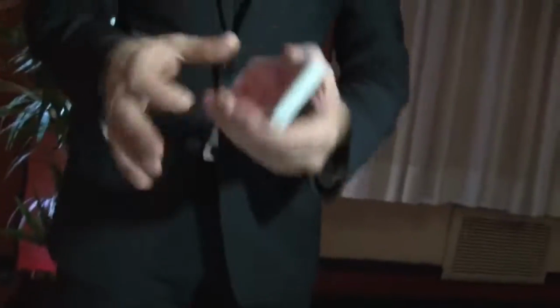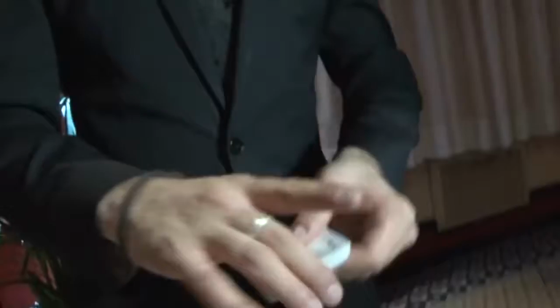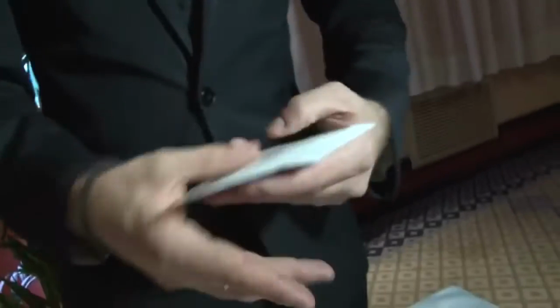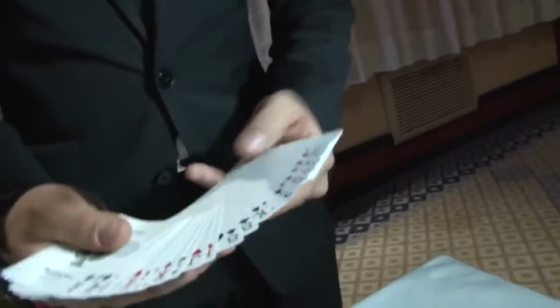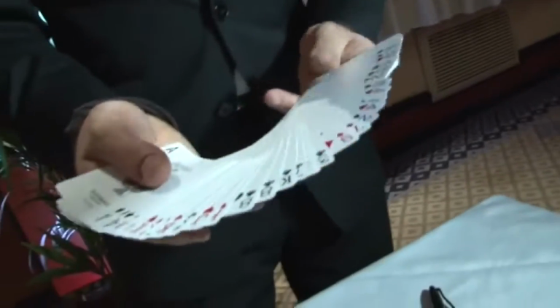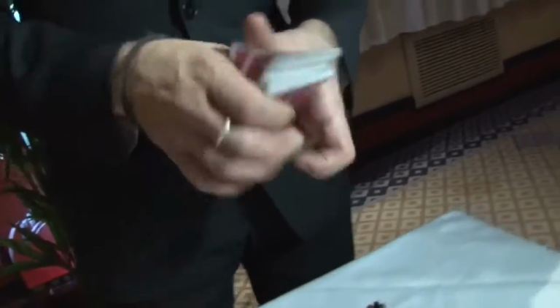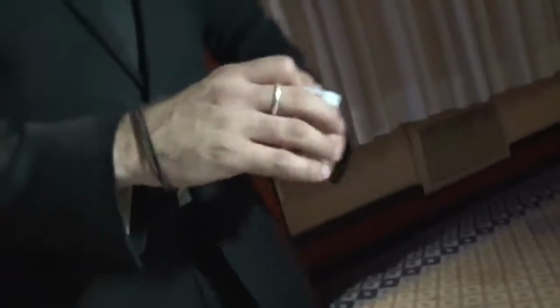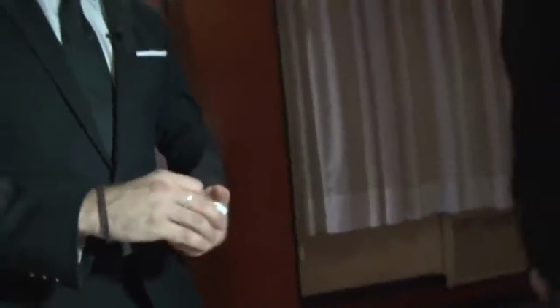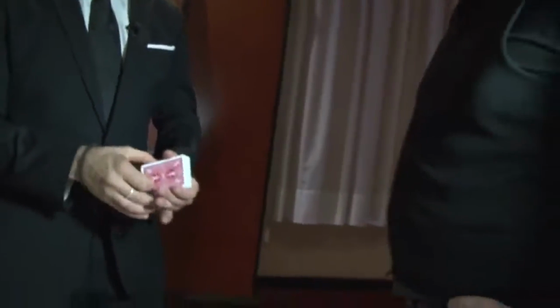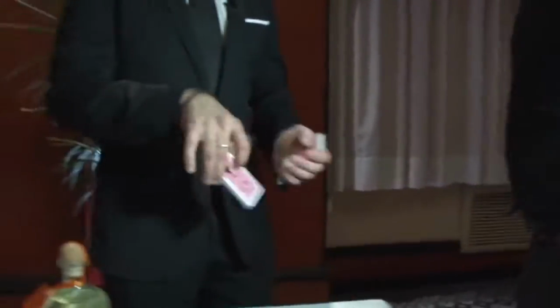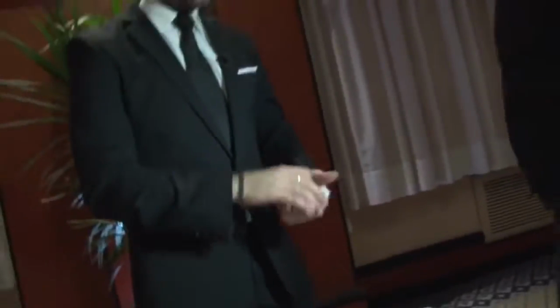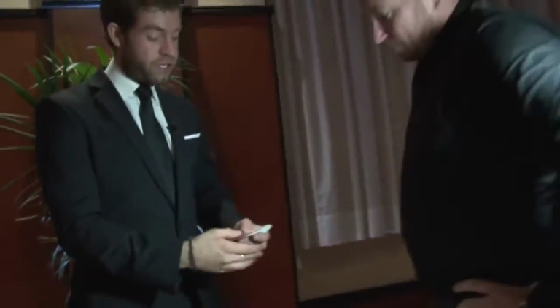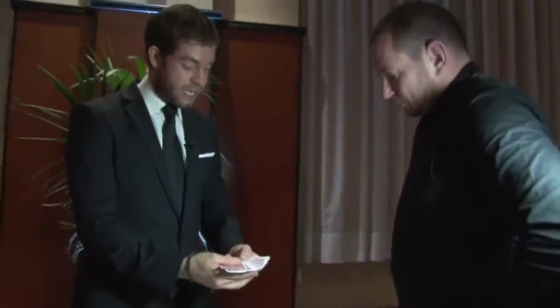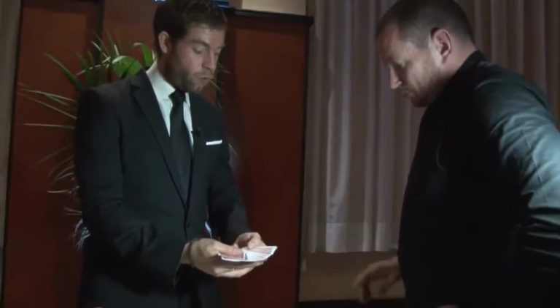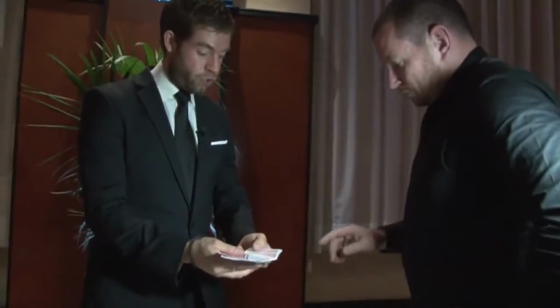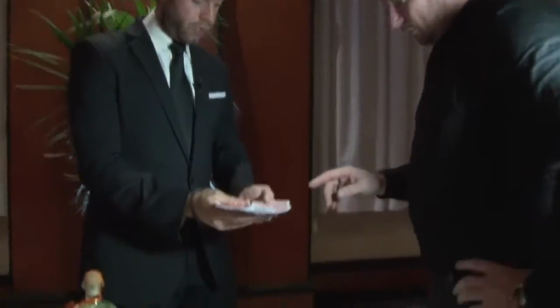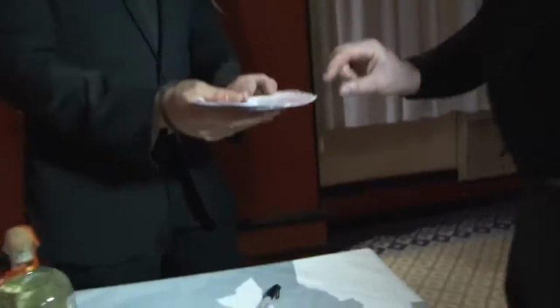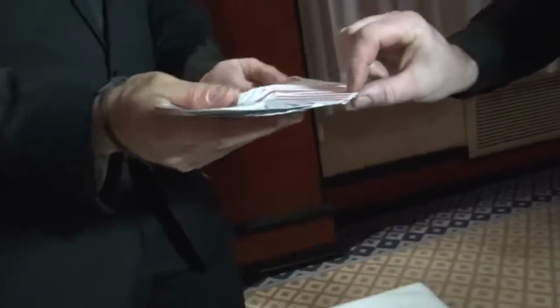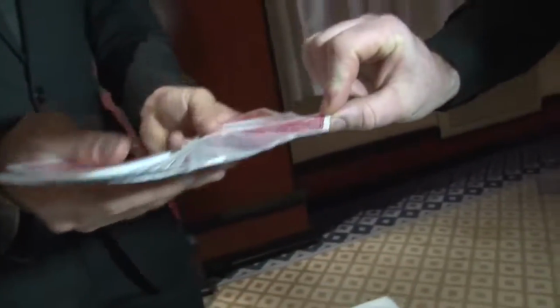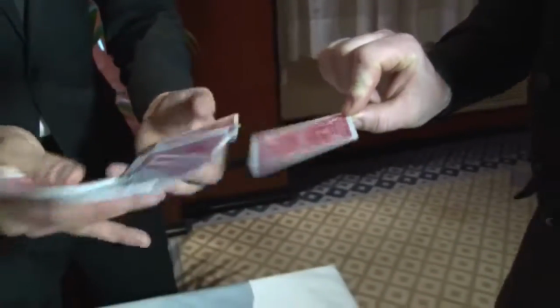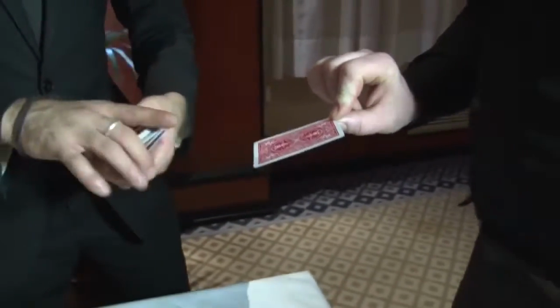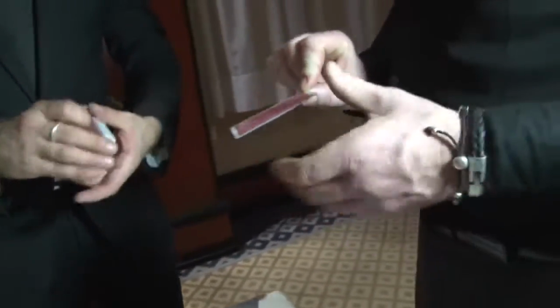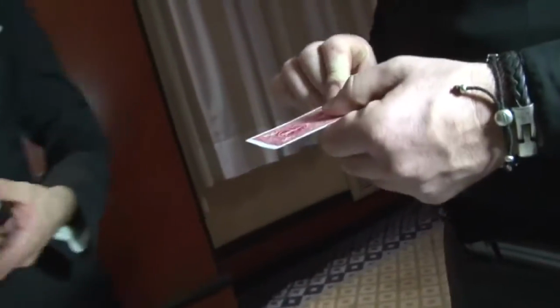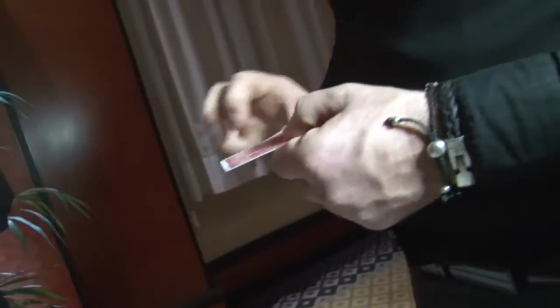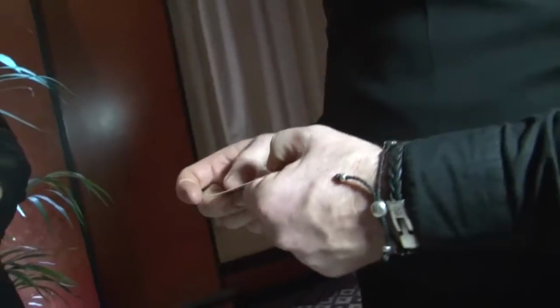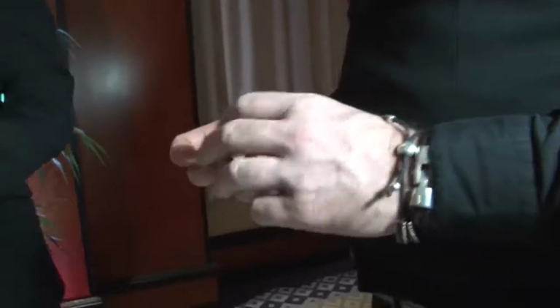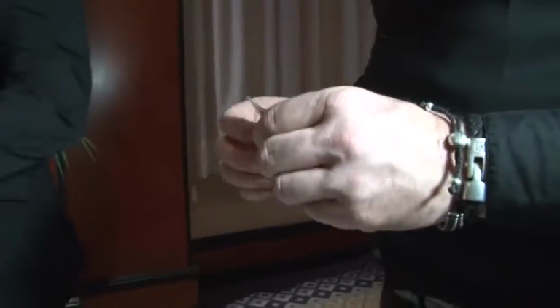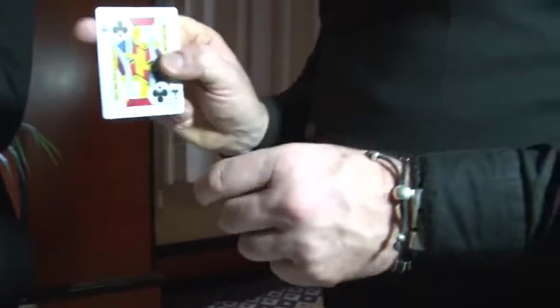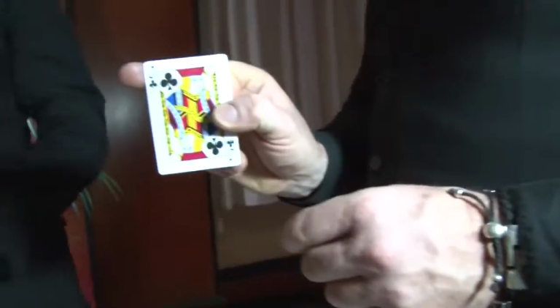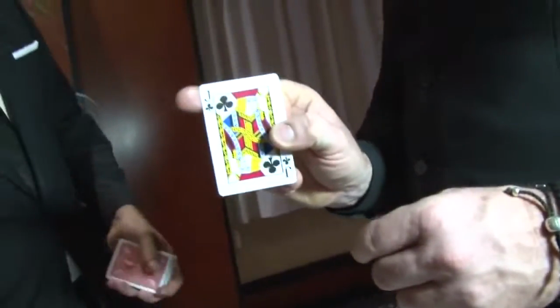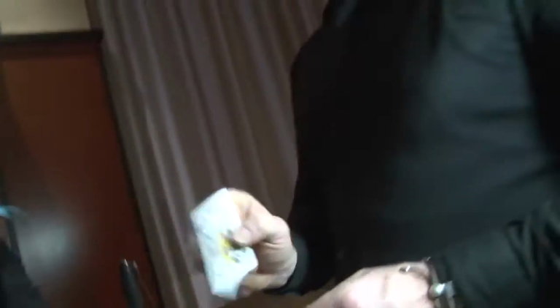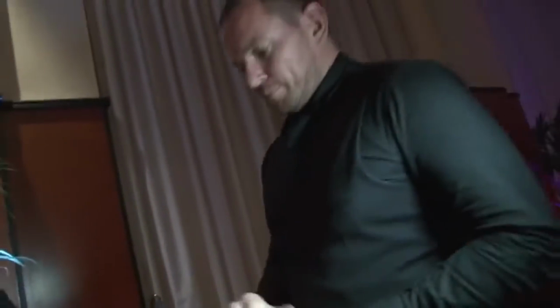We've got all these cards. Why don't you just reach in and take anyone that you would like, anyone at all. Don't let me see it, but show it to the camera. I don't get to see it. Very good. And would you do me a favour and sign it for me?